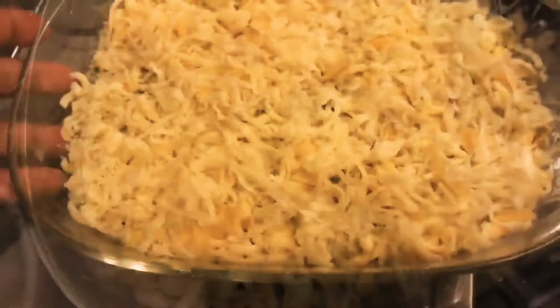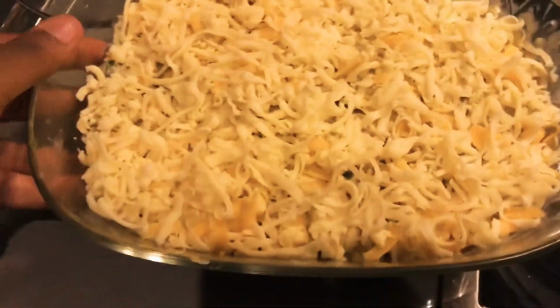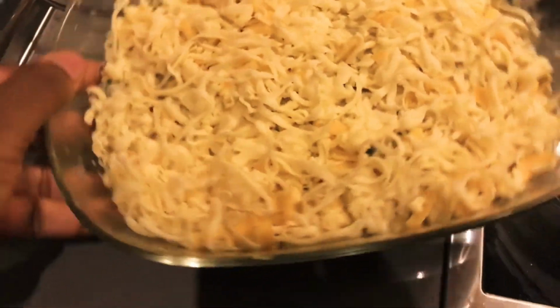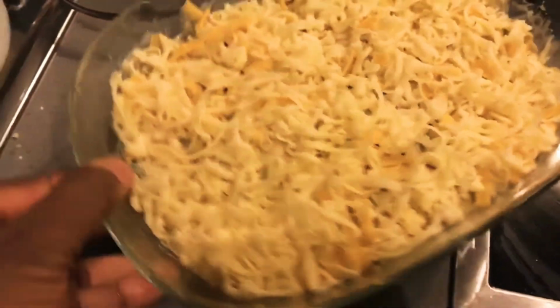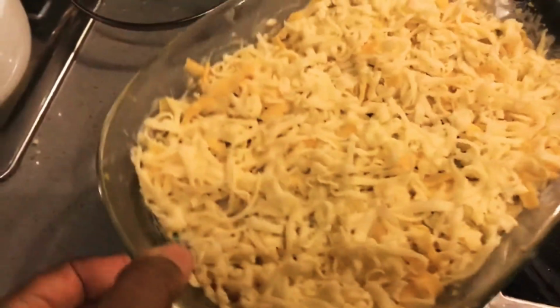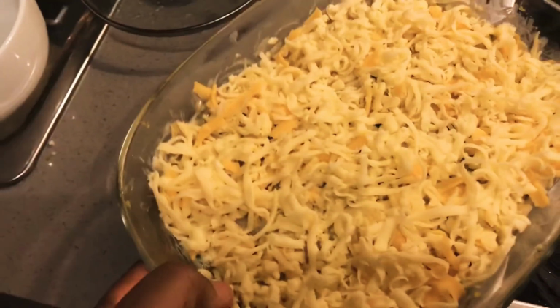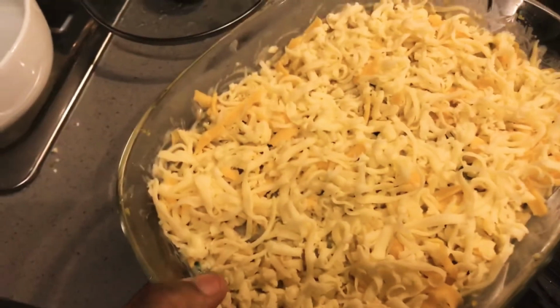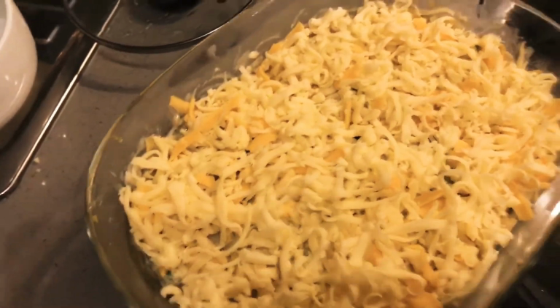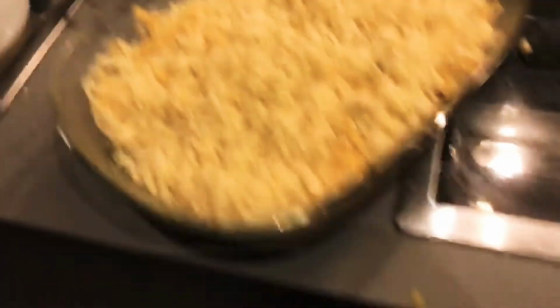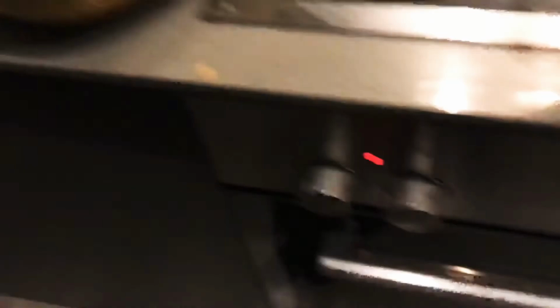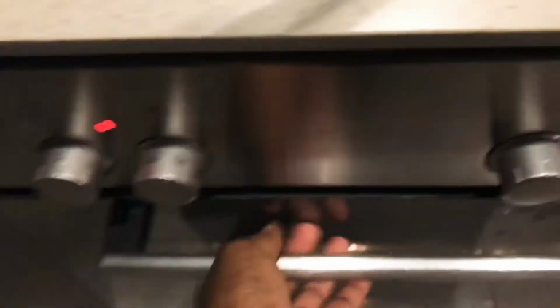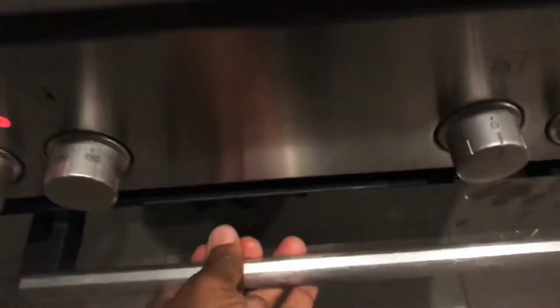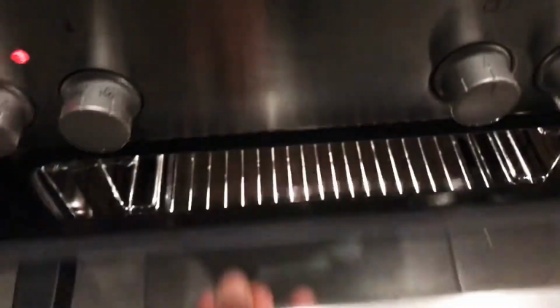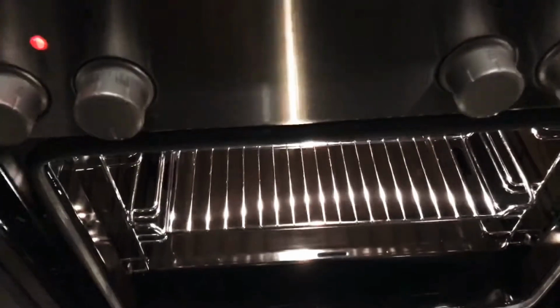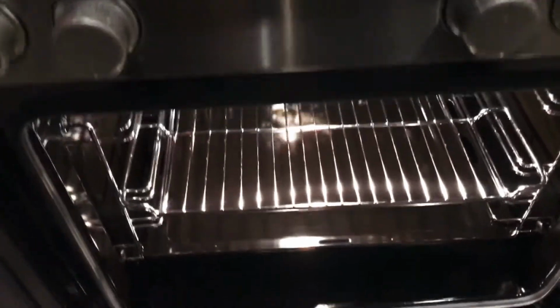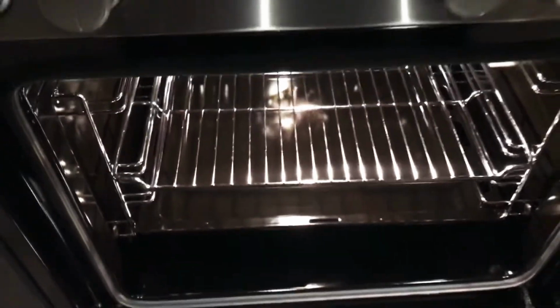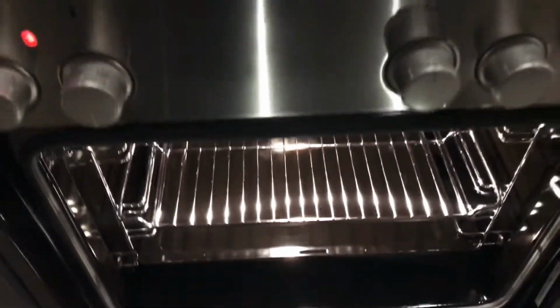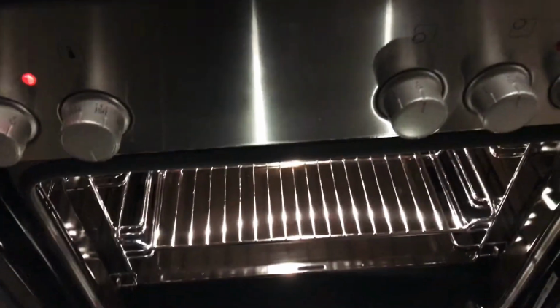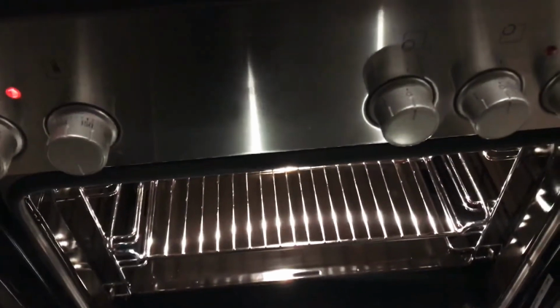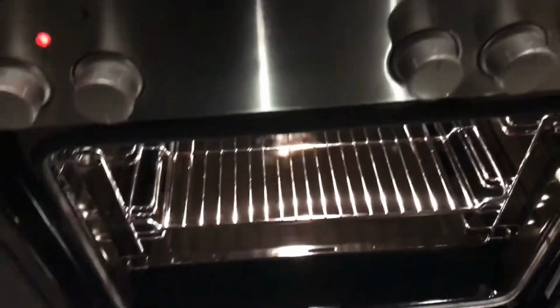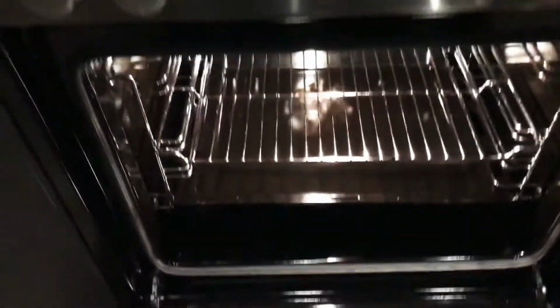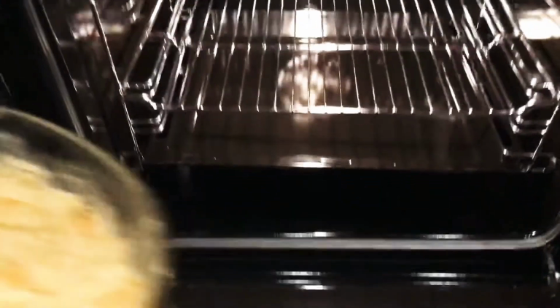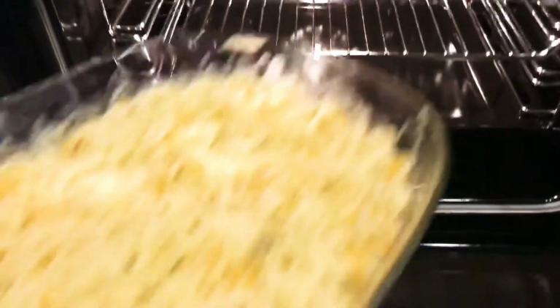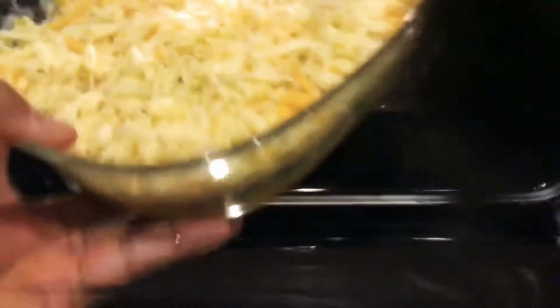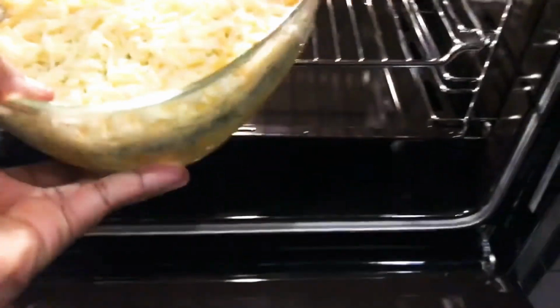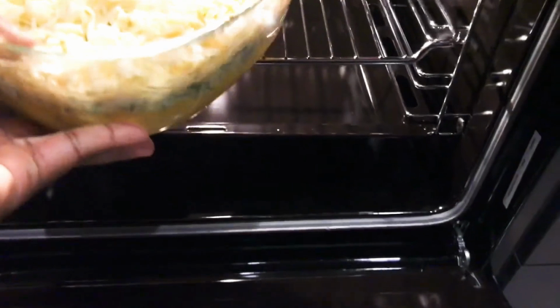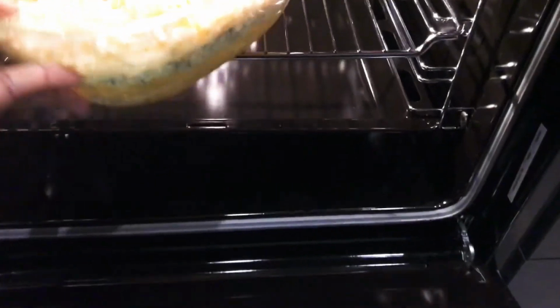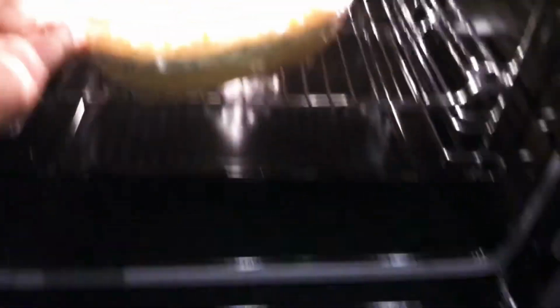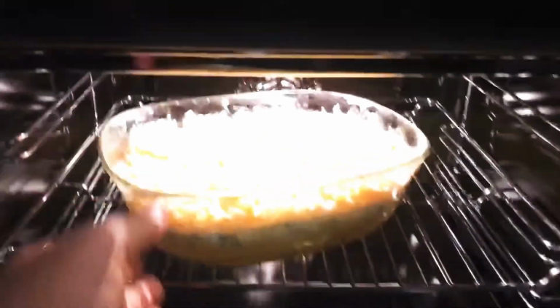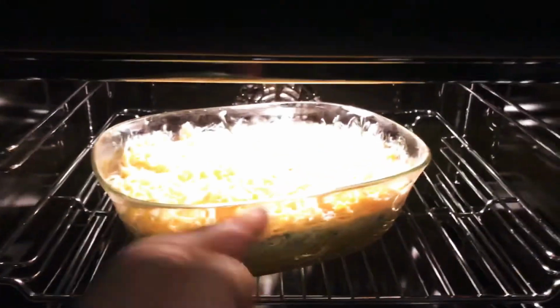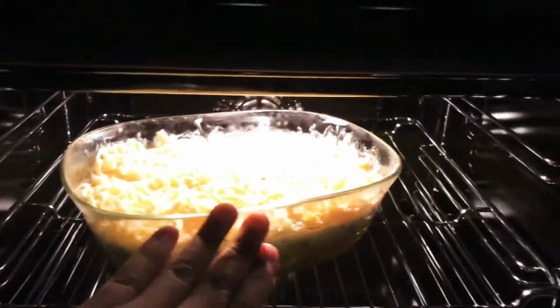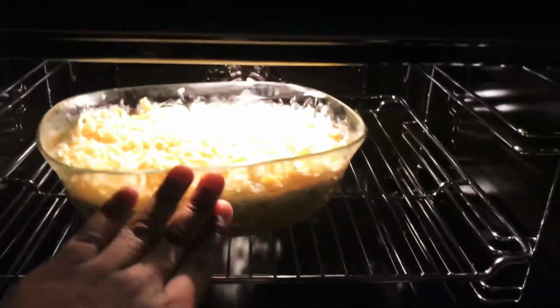Look at that baby, oh my goodness! It goes into the oven that has been preheated to 280 degrees. Bake it until the cheese has become brown.